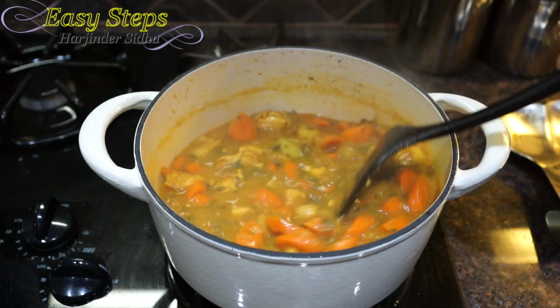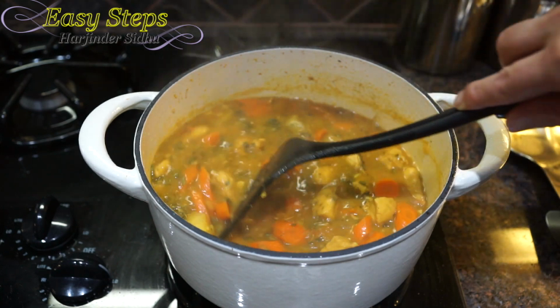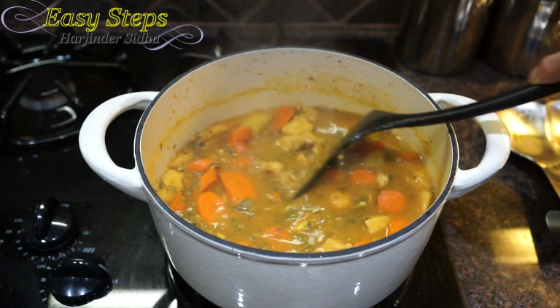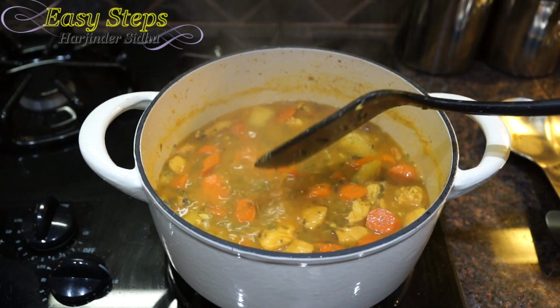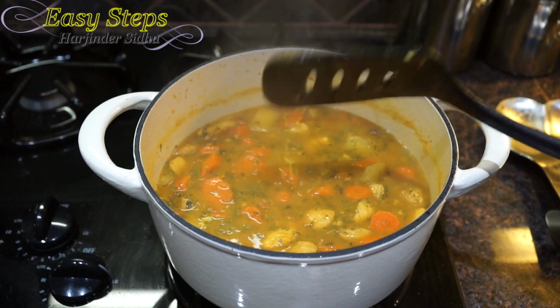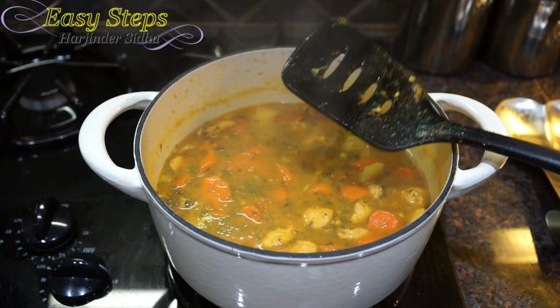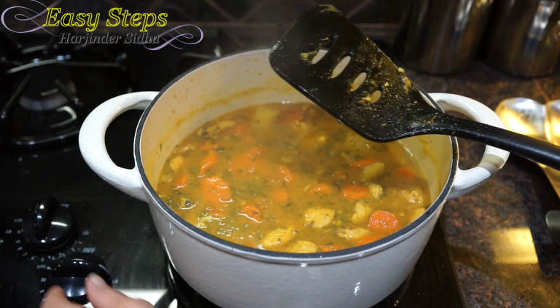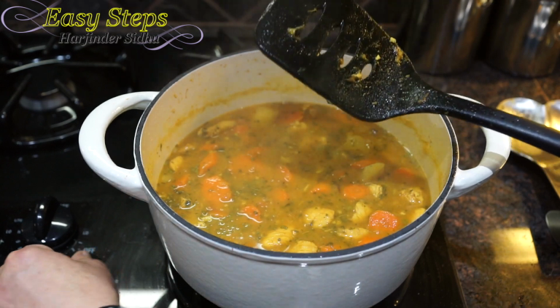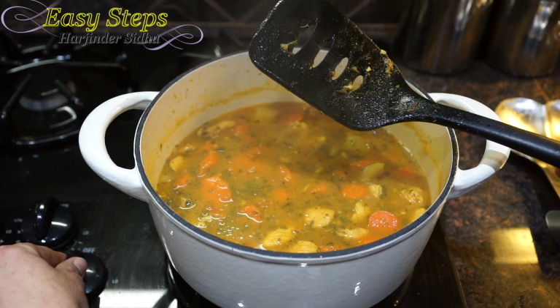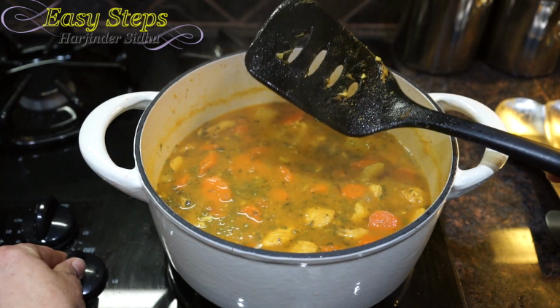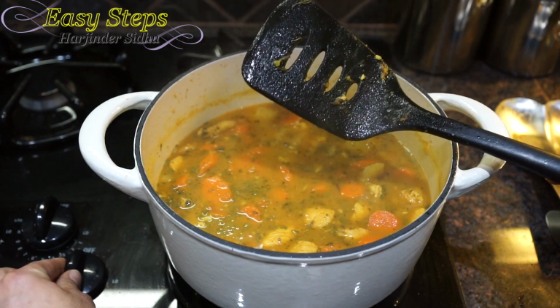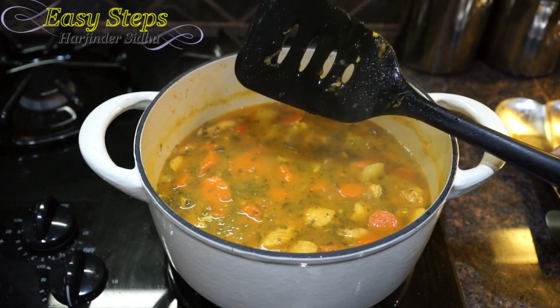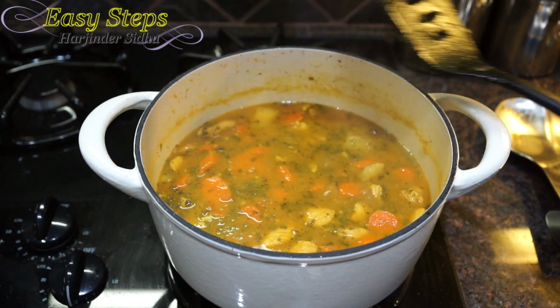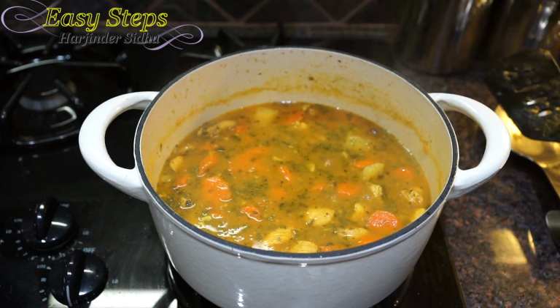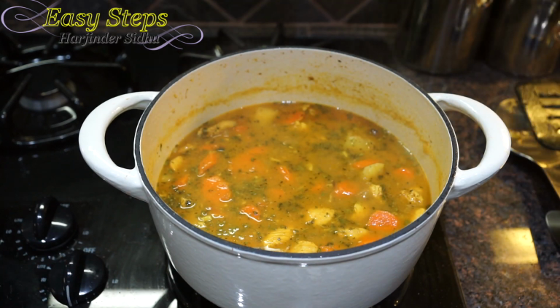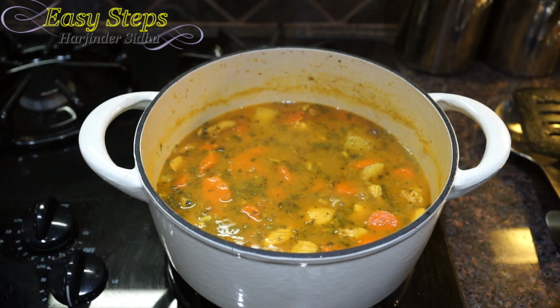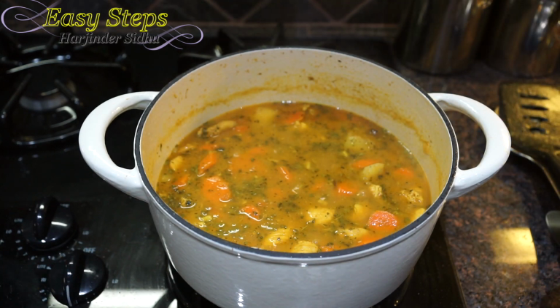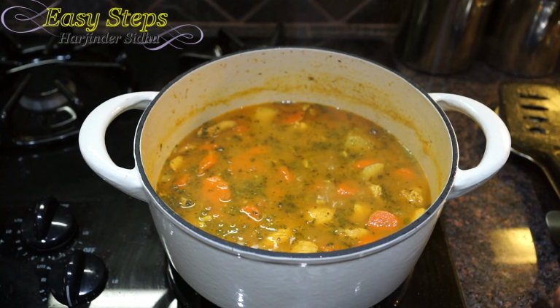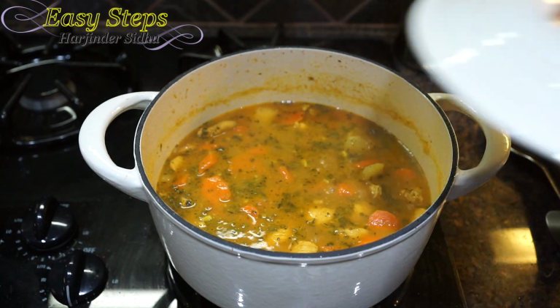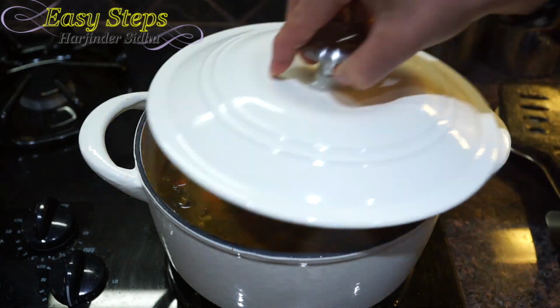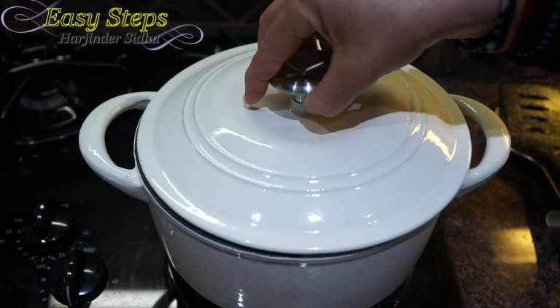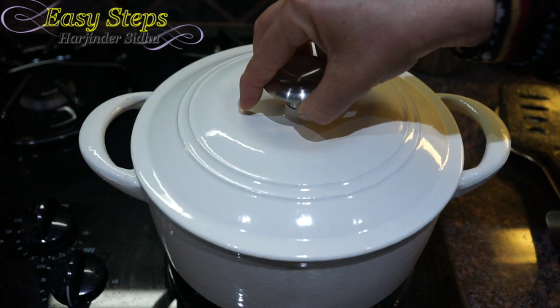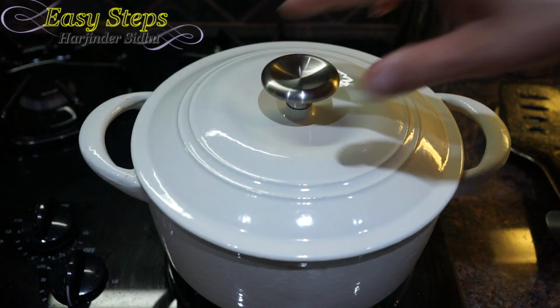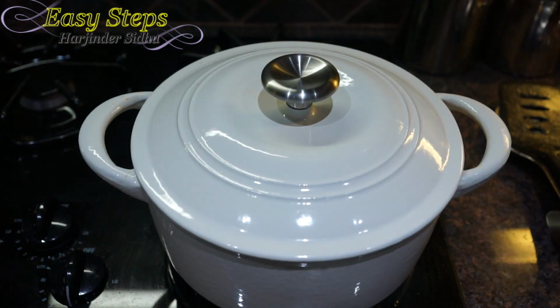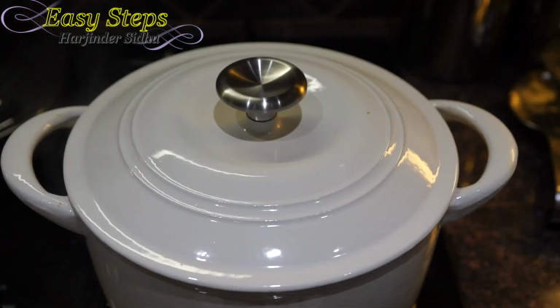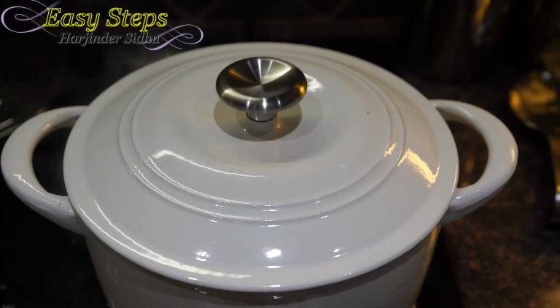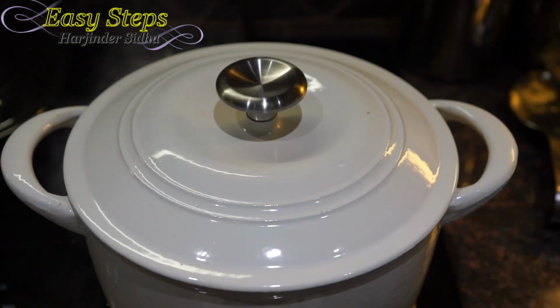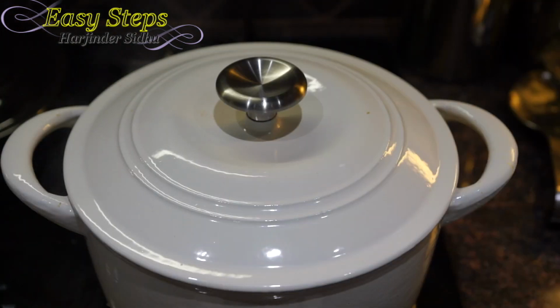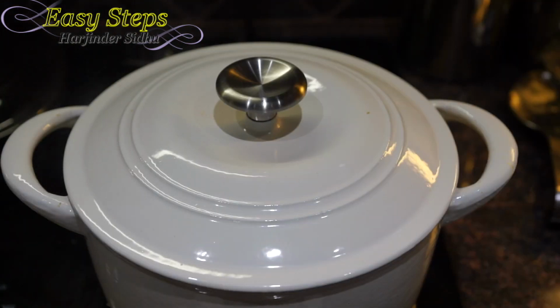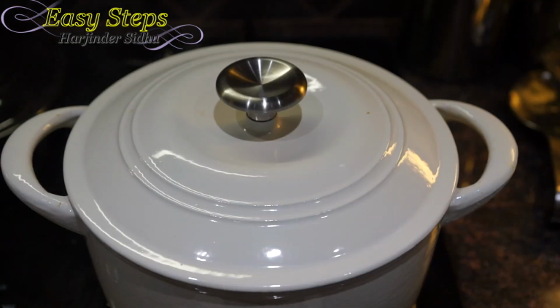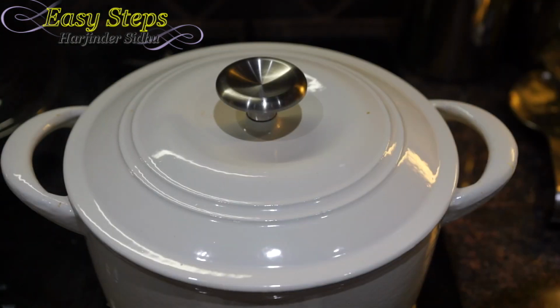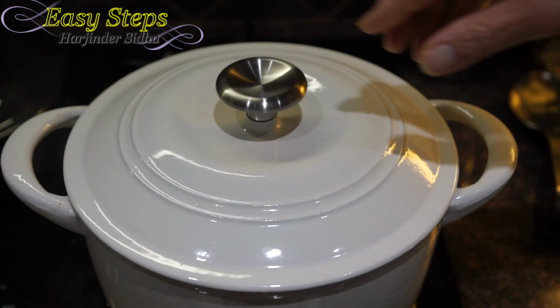Now we're going to bring the gas to medium, cover with the lid, and cook it for five more minutes. Our chicken is all ready and we're going to open the lid.